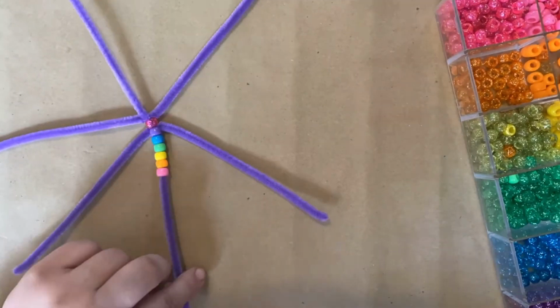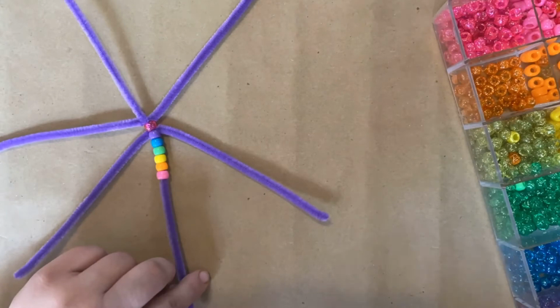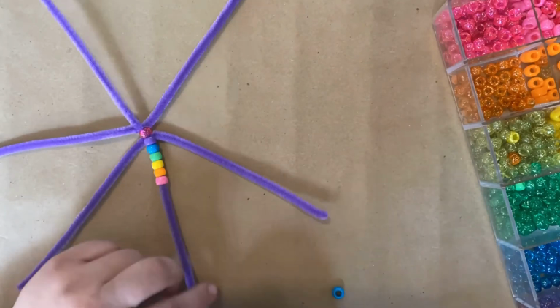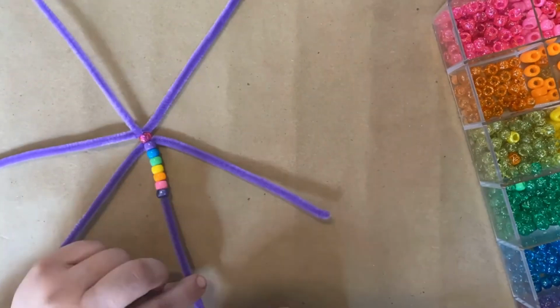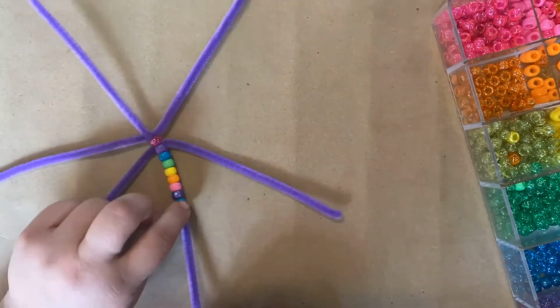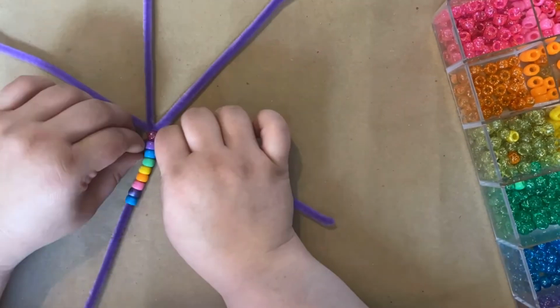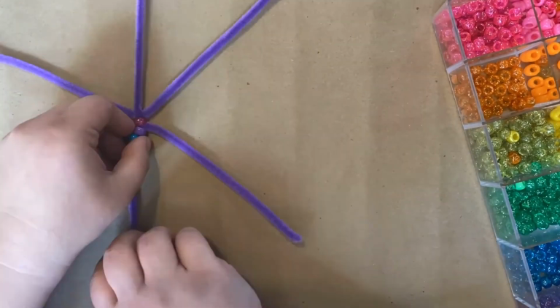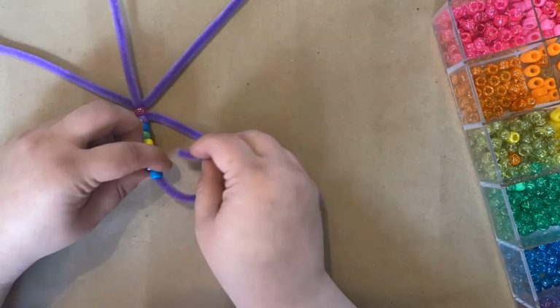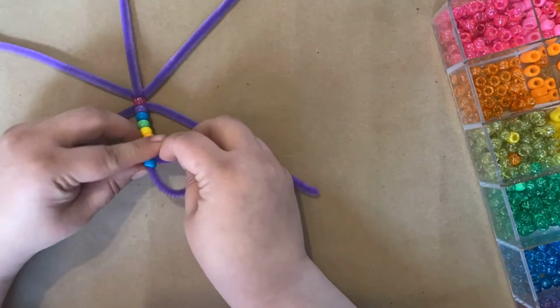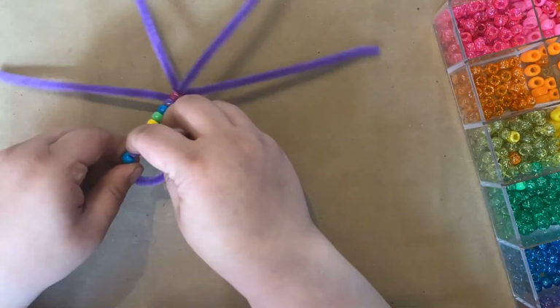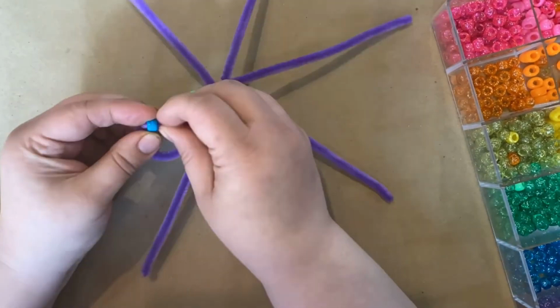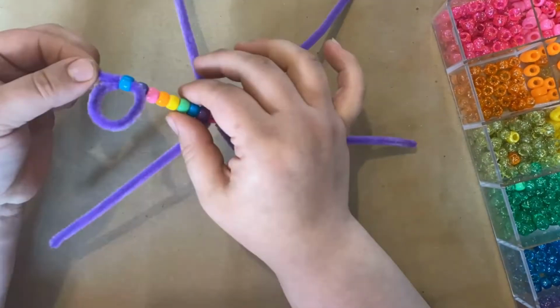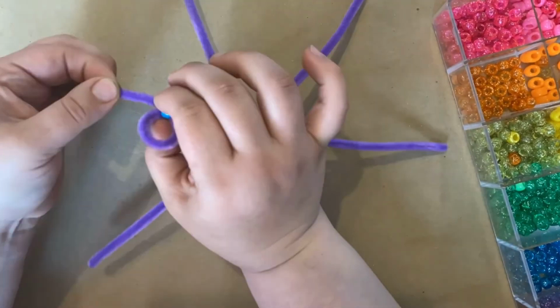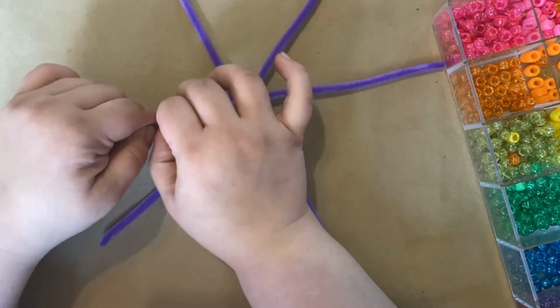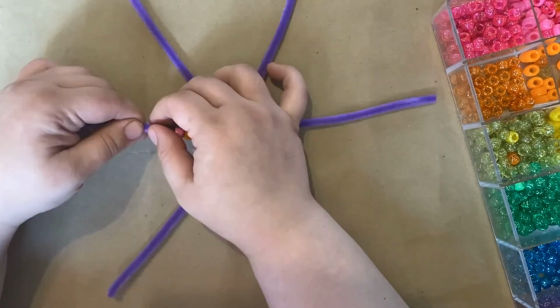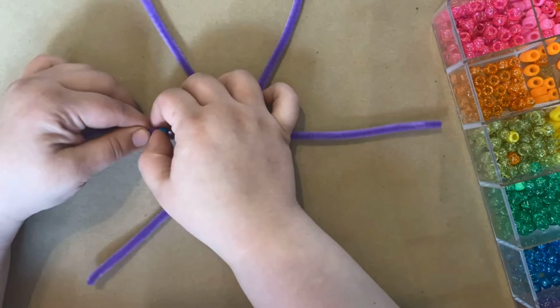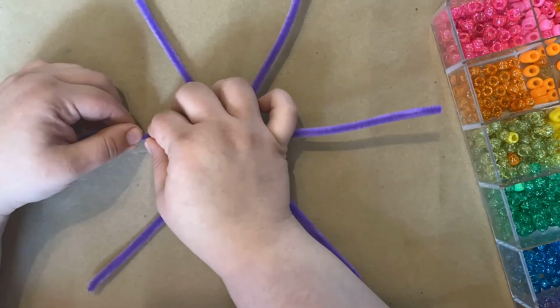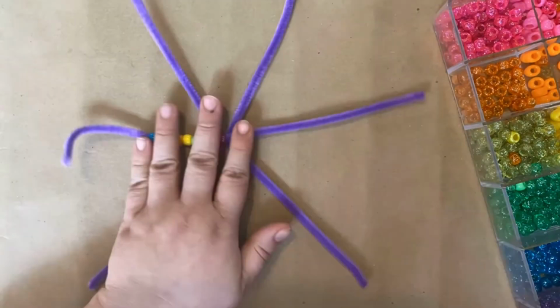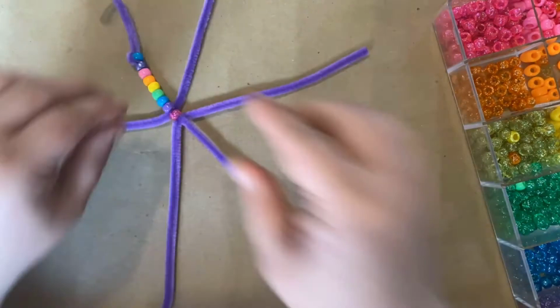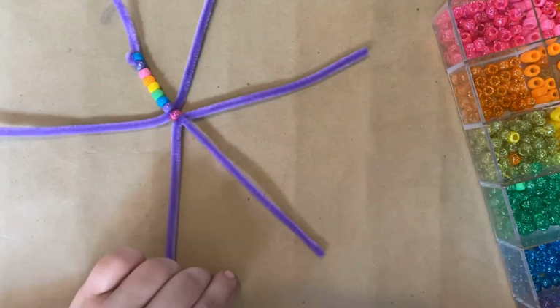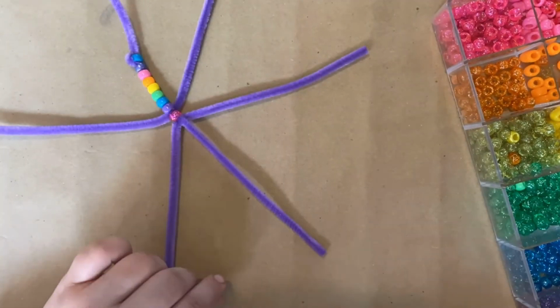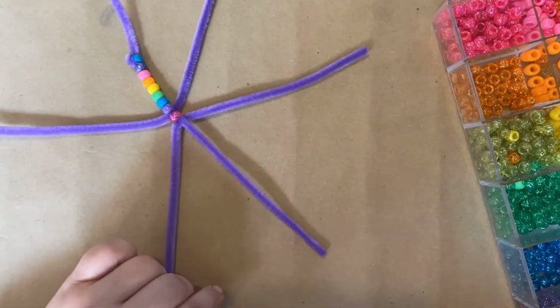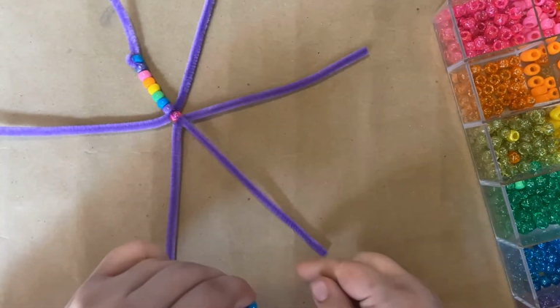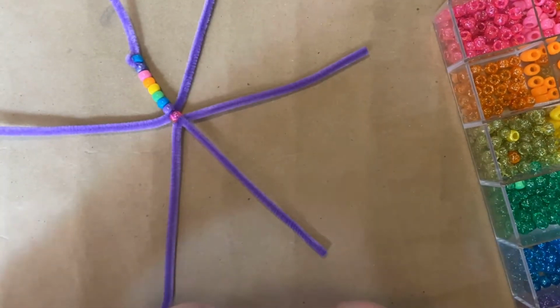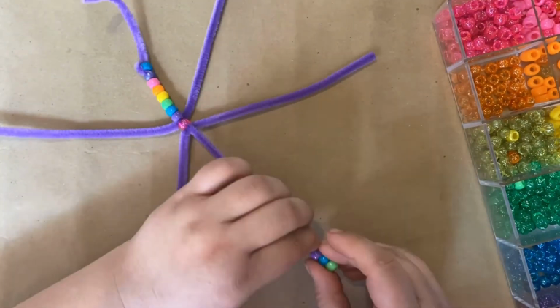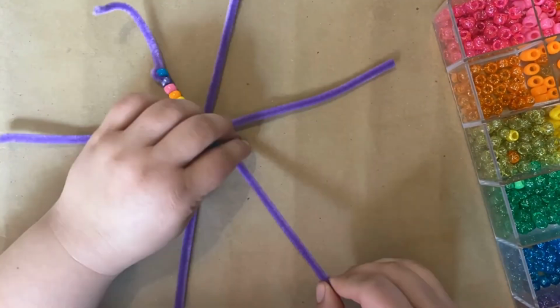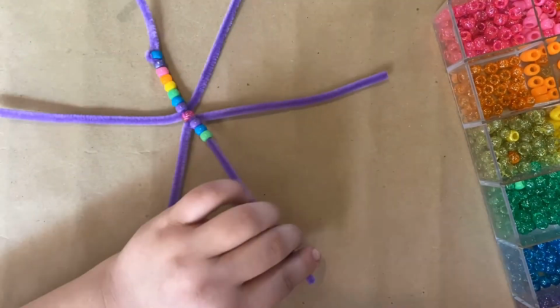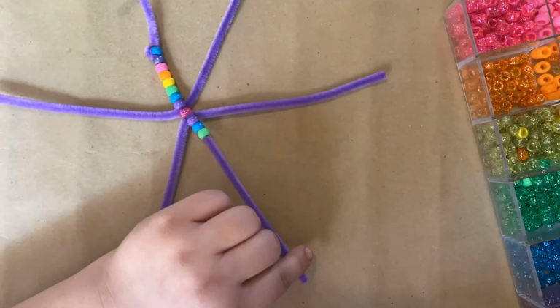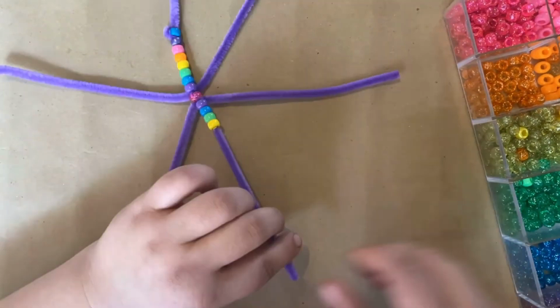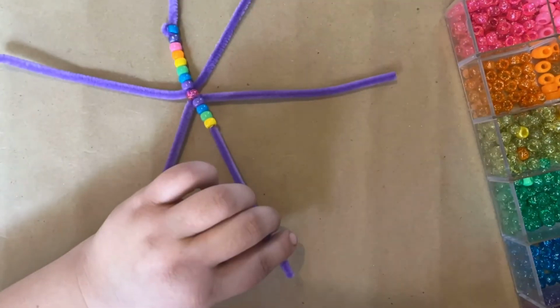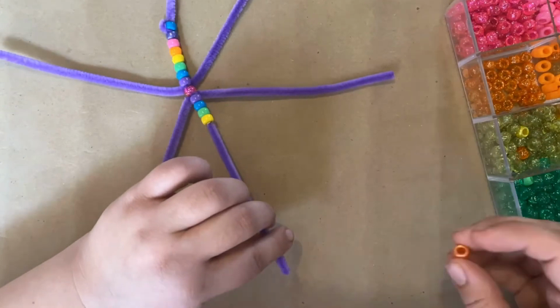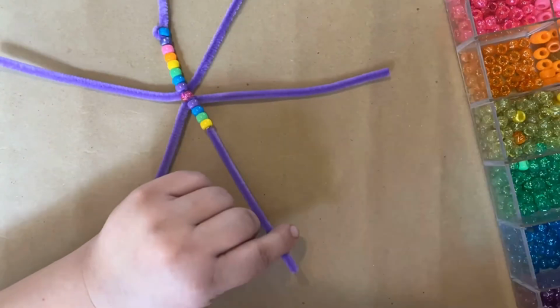Next, you can put your beads on. You can do a pattern or do them all the same. I chose to do a rainbow on each of my points because I had rainbow beads.